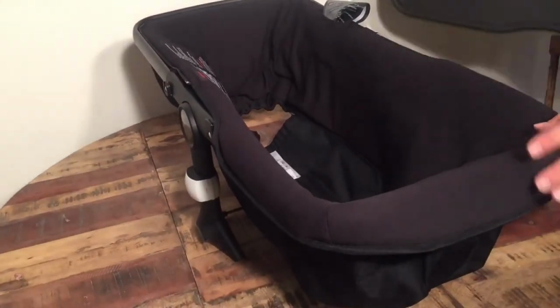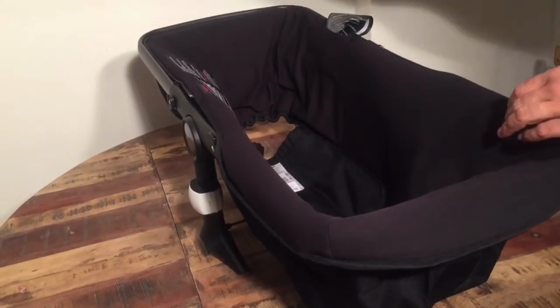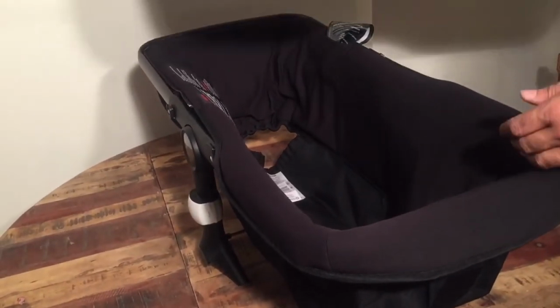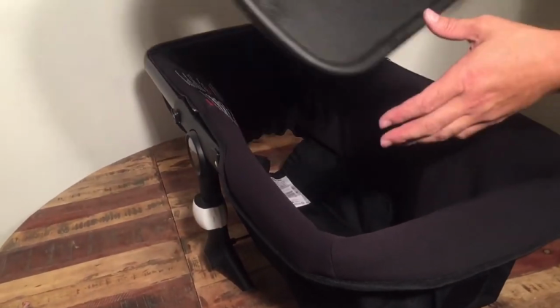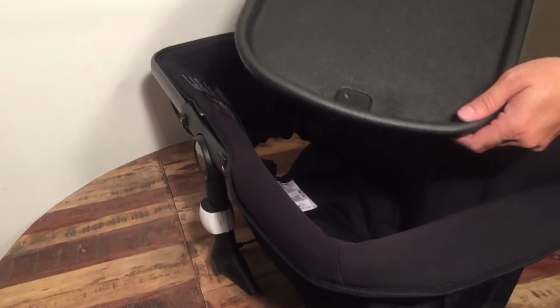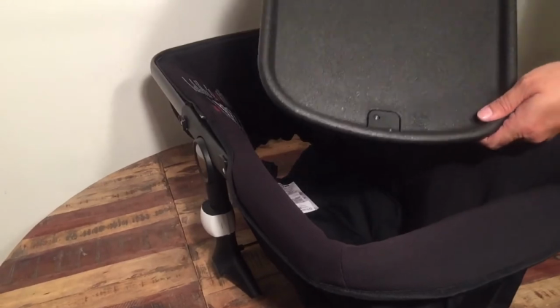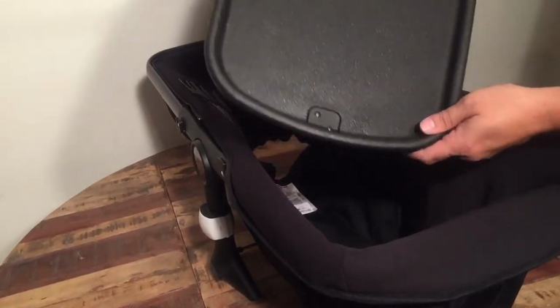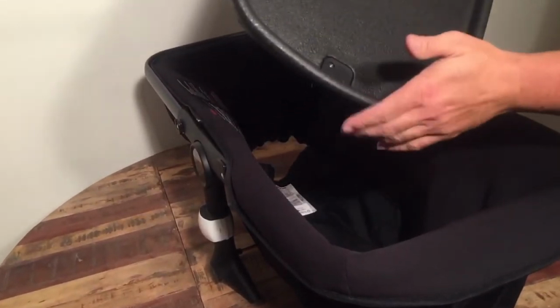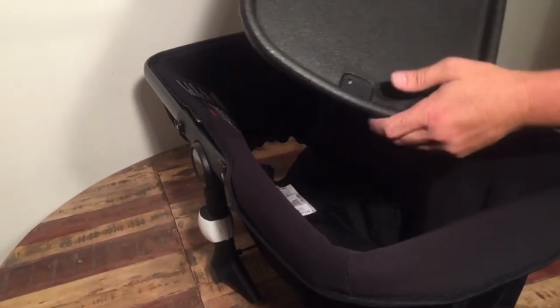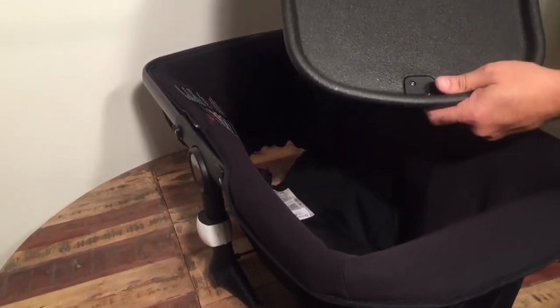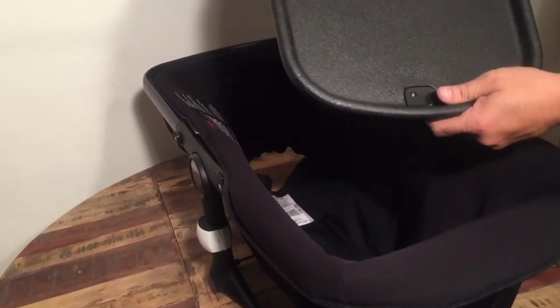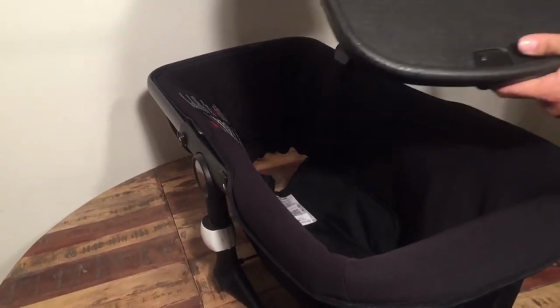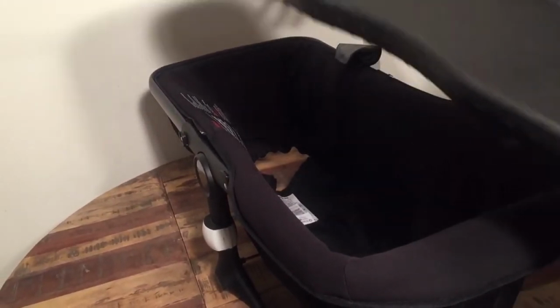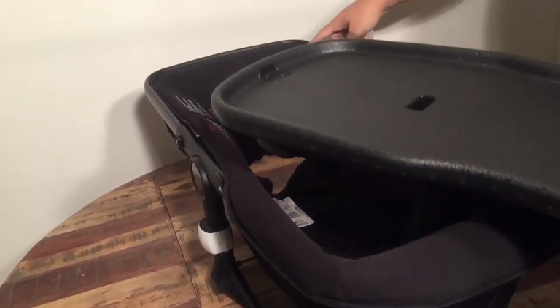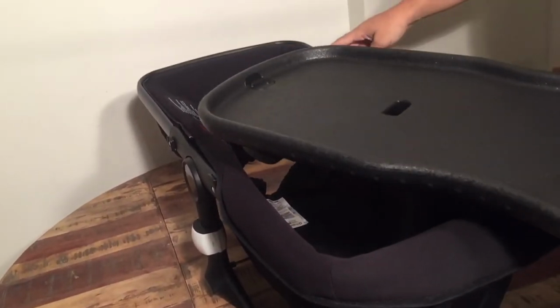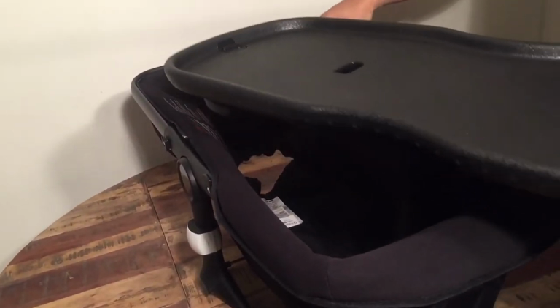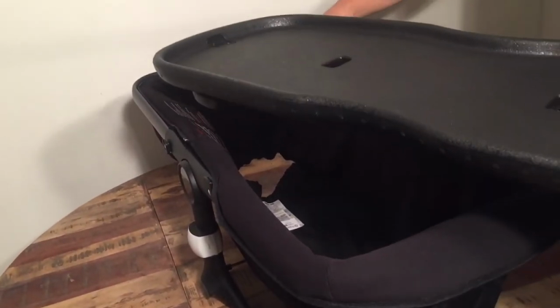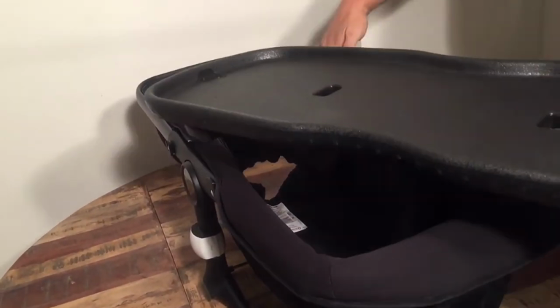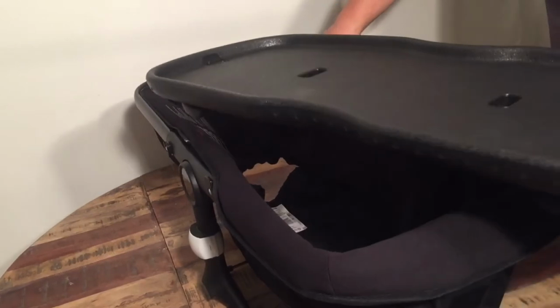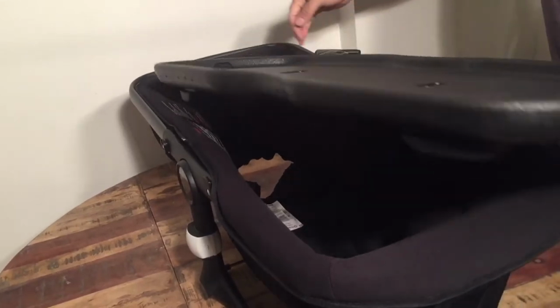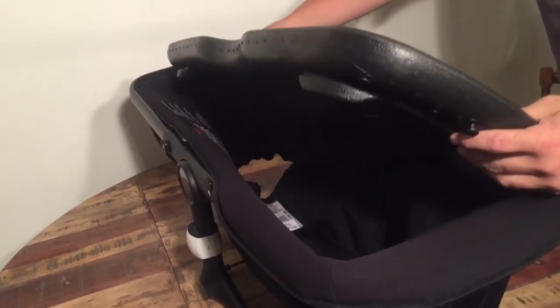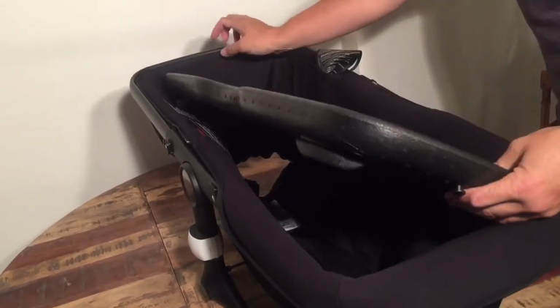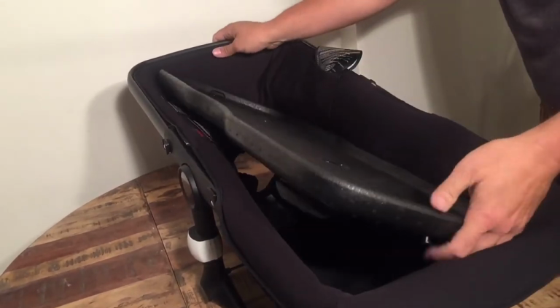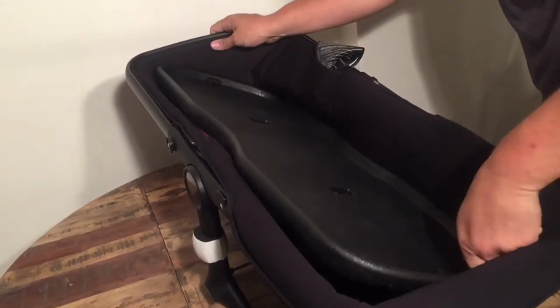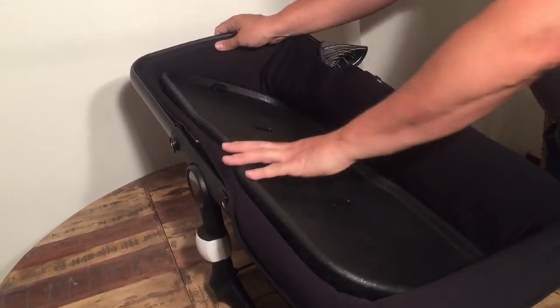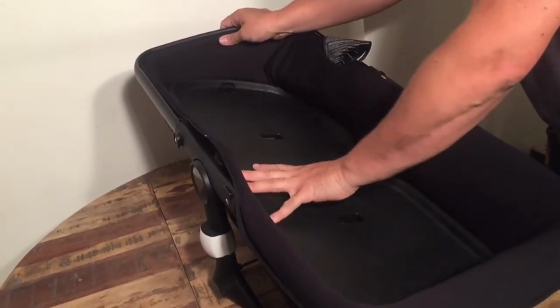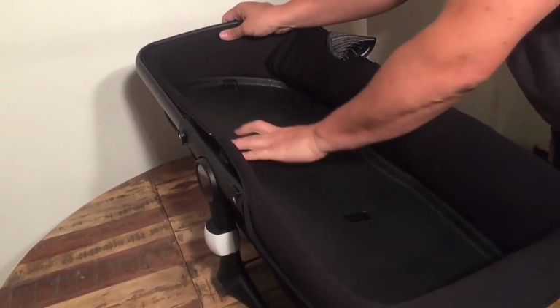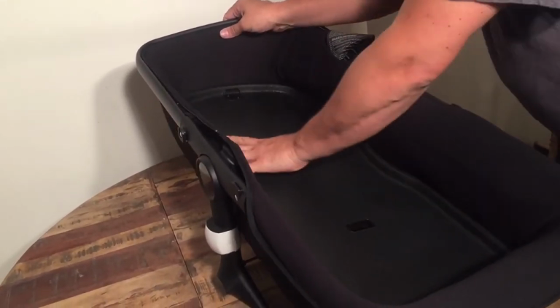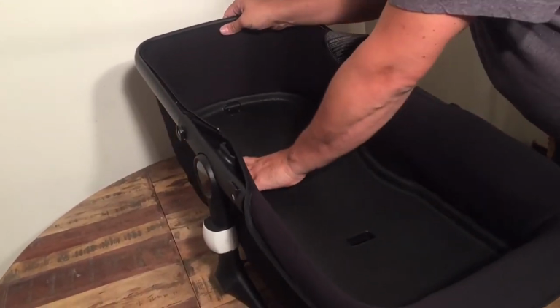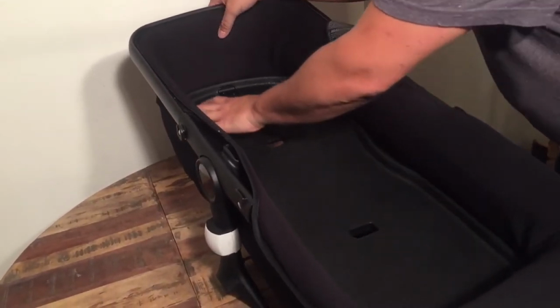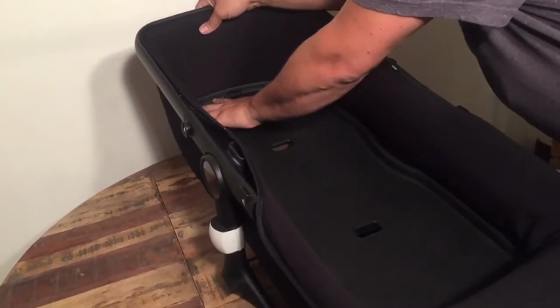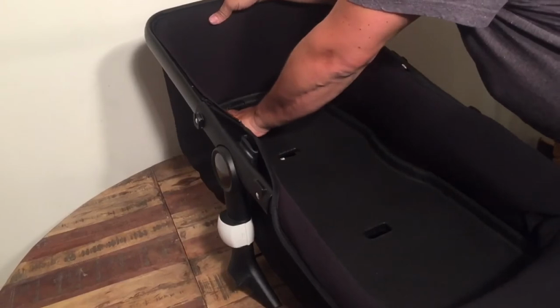First we're going to put the styrofoam base in. This is the head end, this is the foot end — the foot is where you have the zipper. Just slide it all the way in and press it down into the bottom.